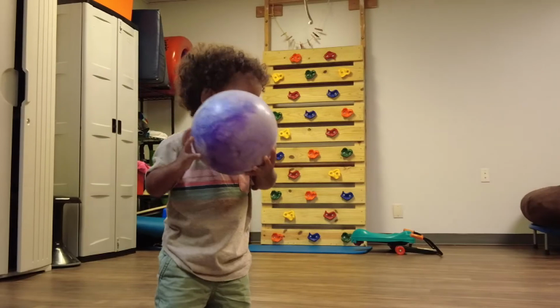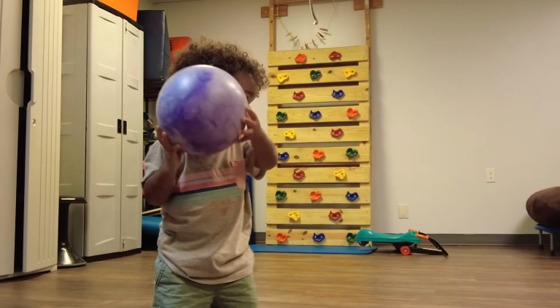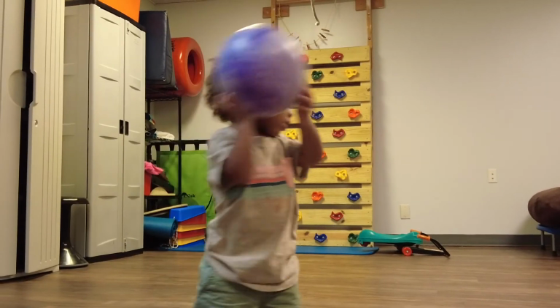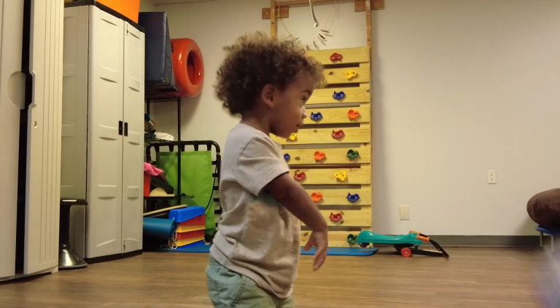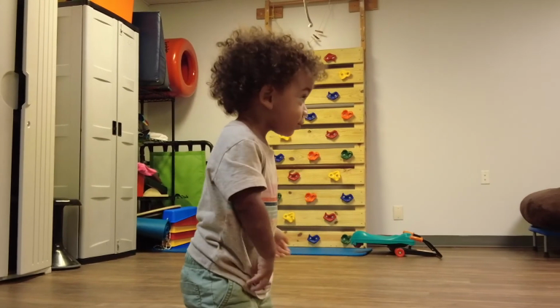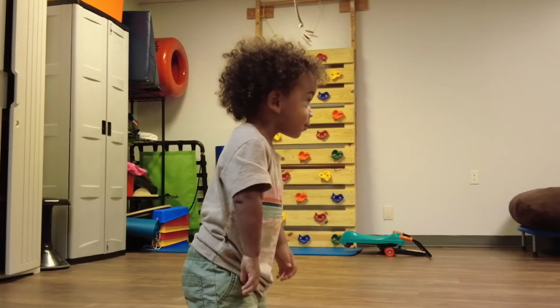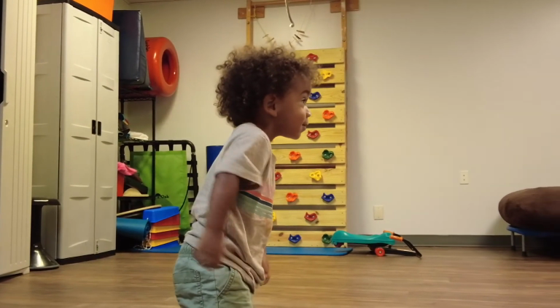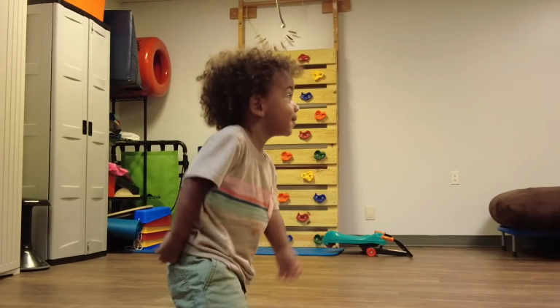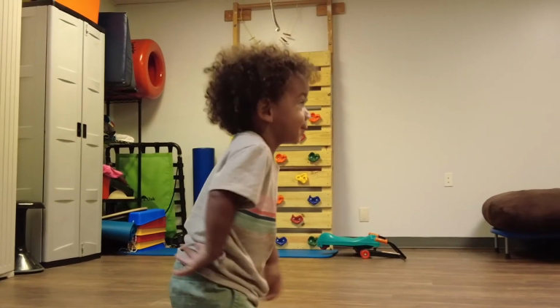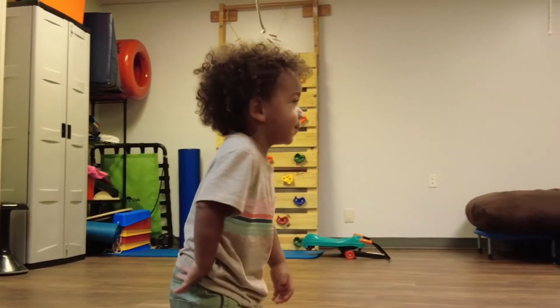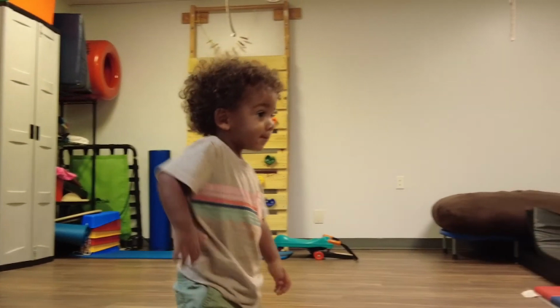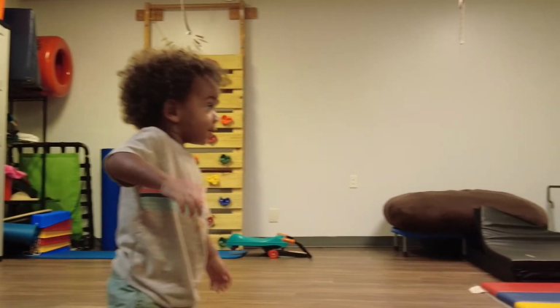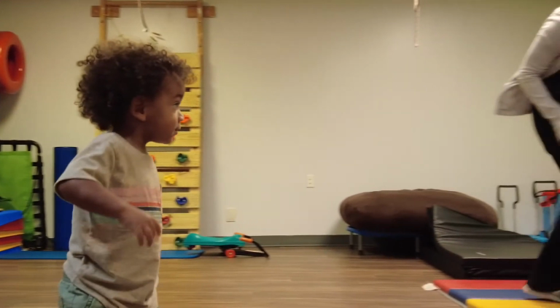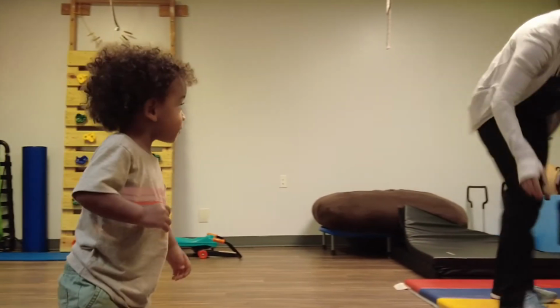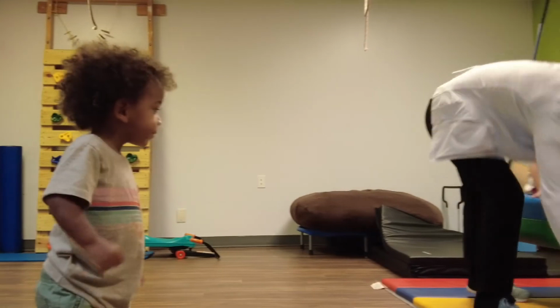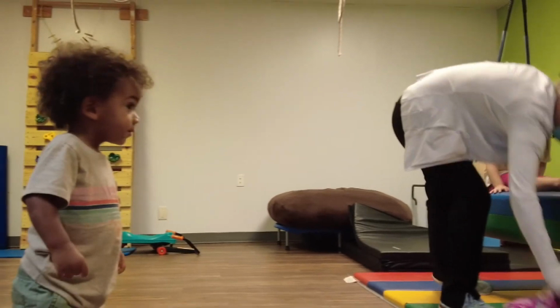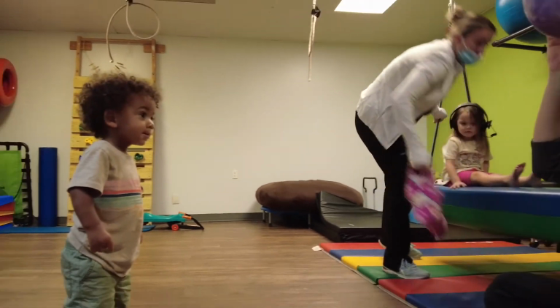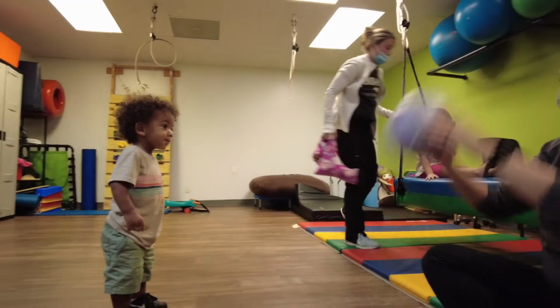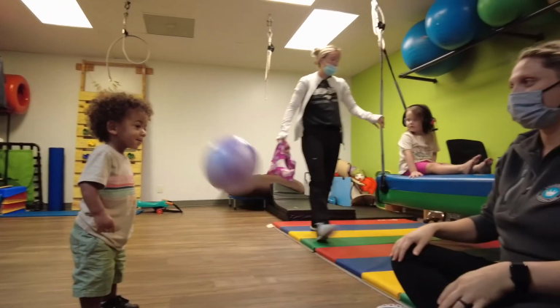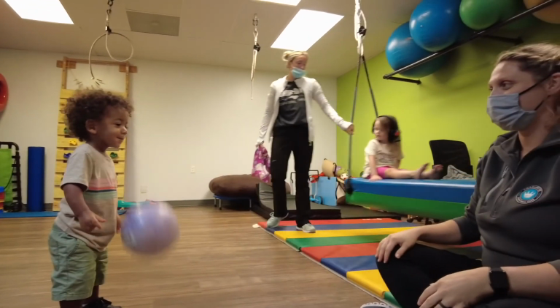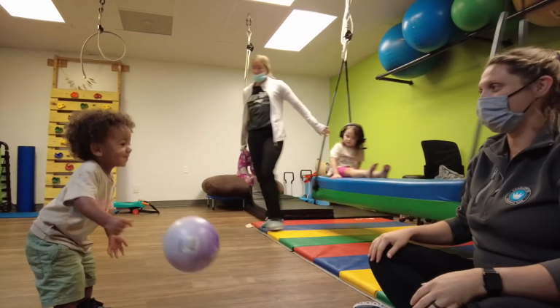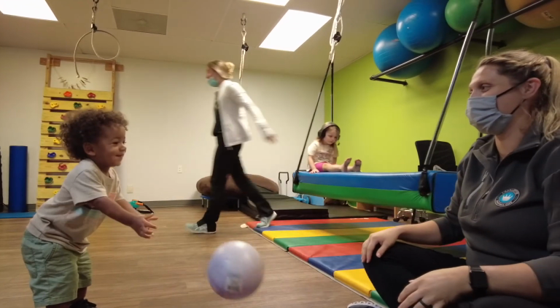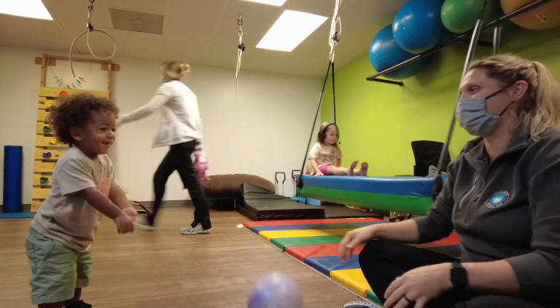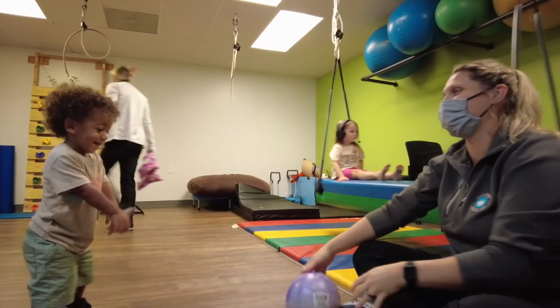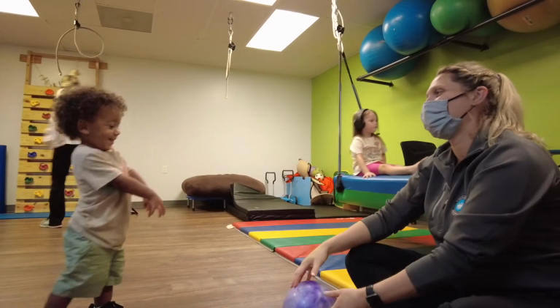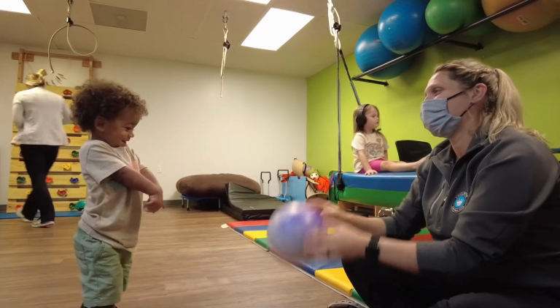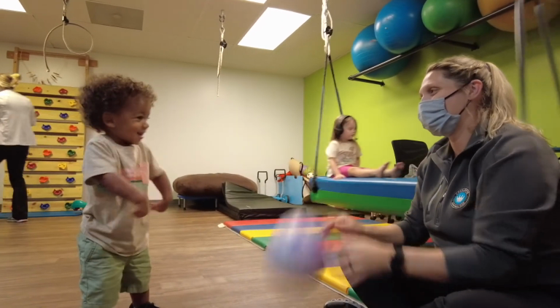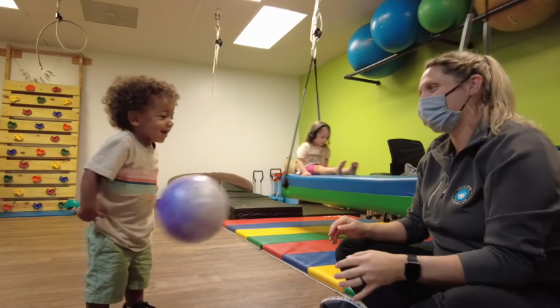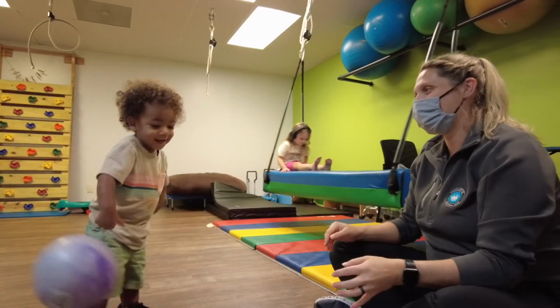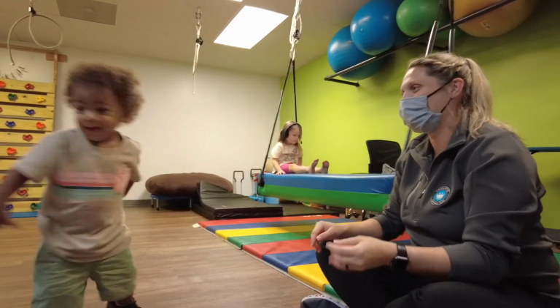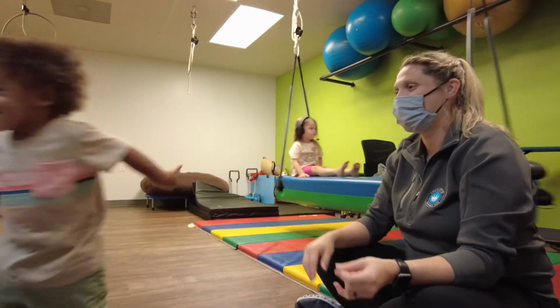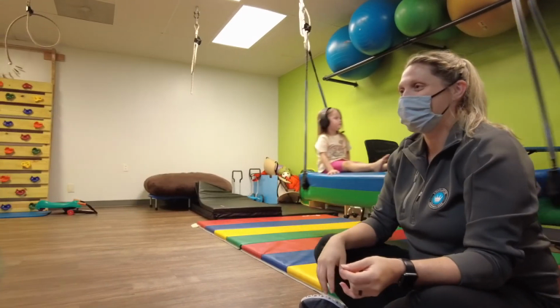You want kids to be able to participate in gym class just as much as the next kid, so you don't want them to stick out — you want them to be able to participate just as much as every other kid.